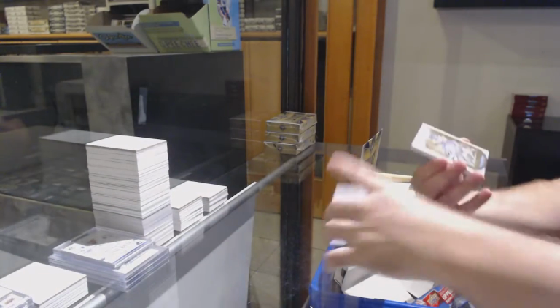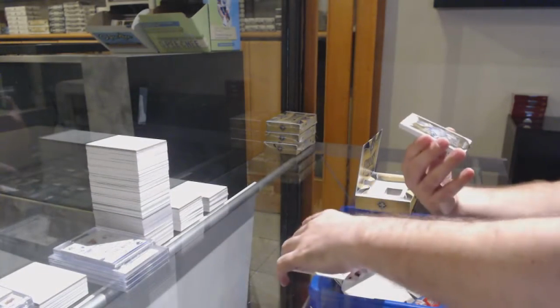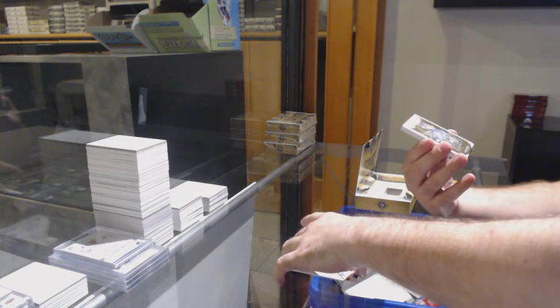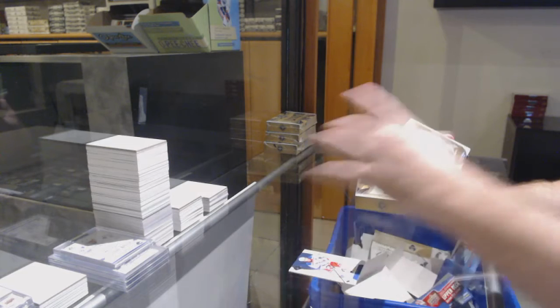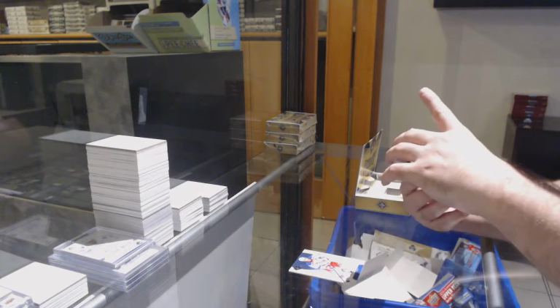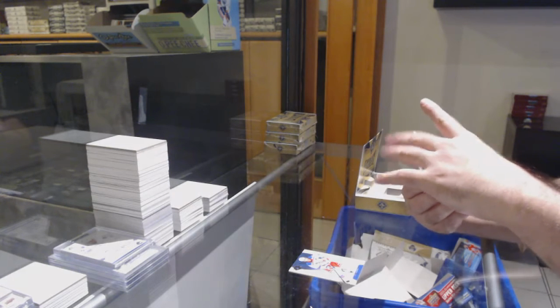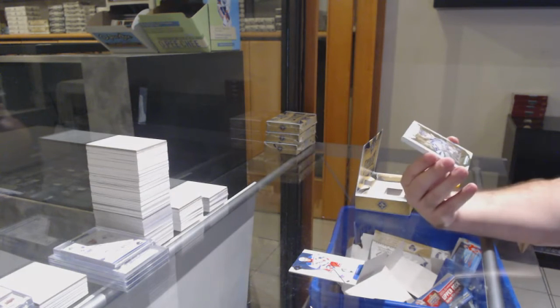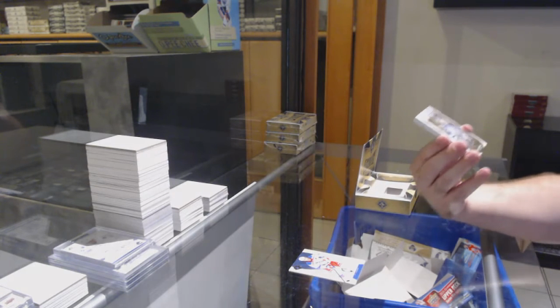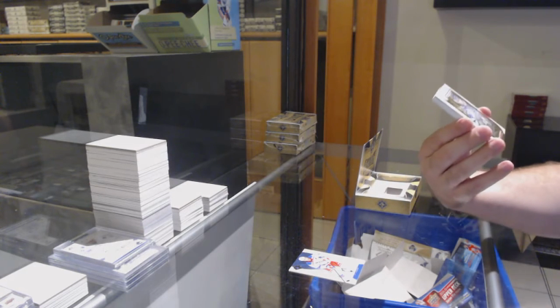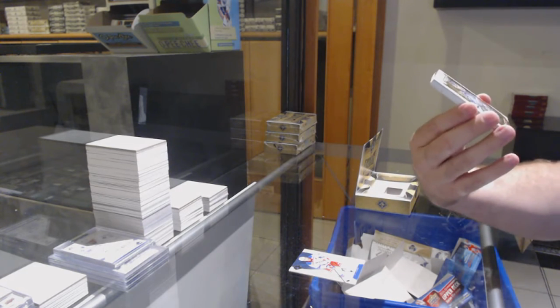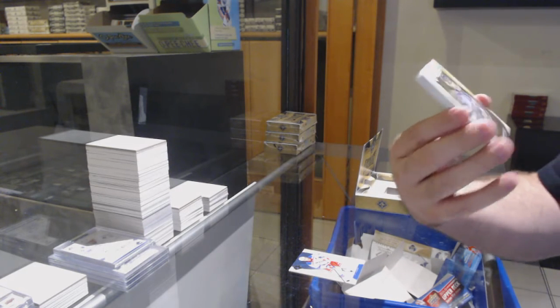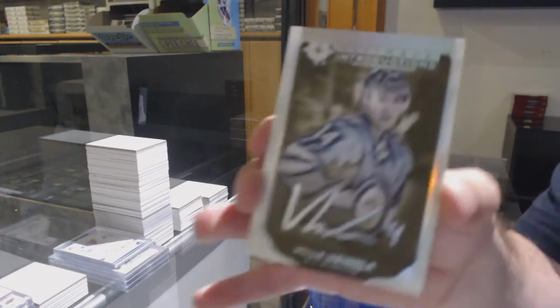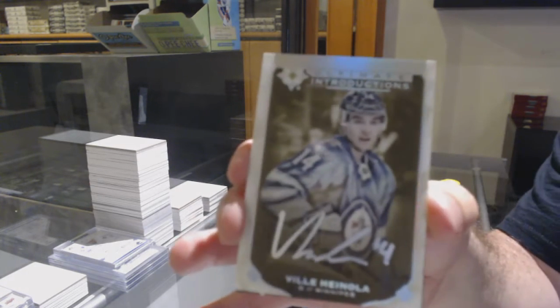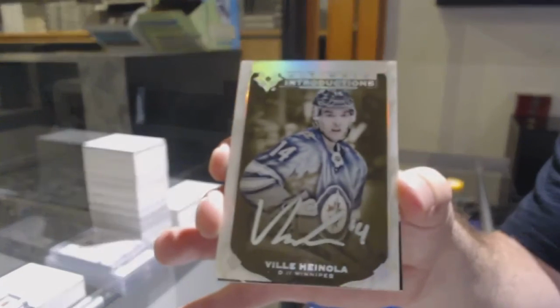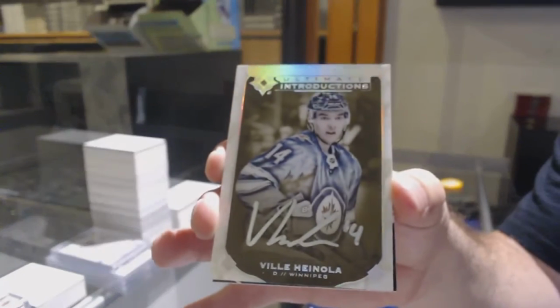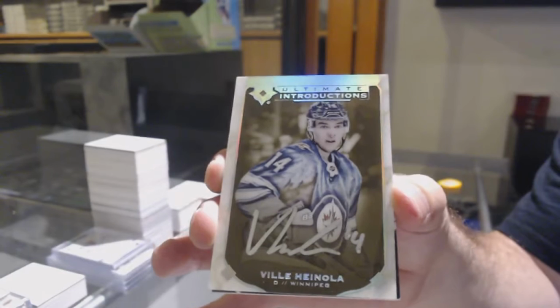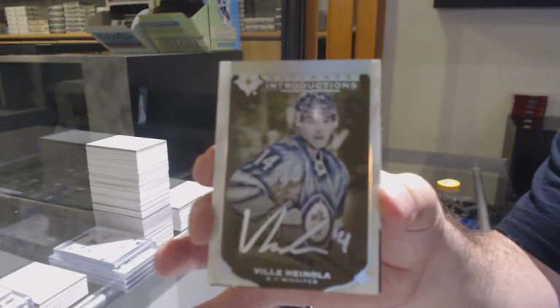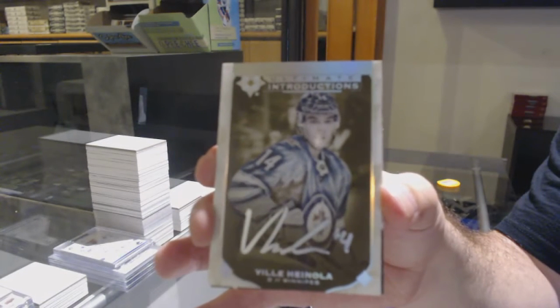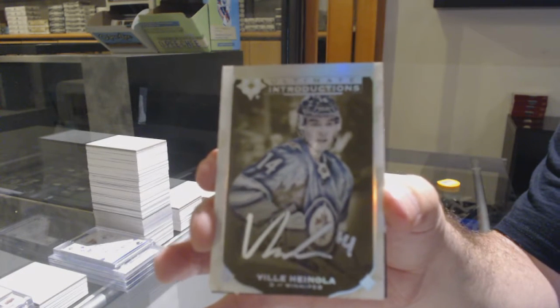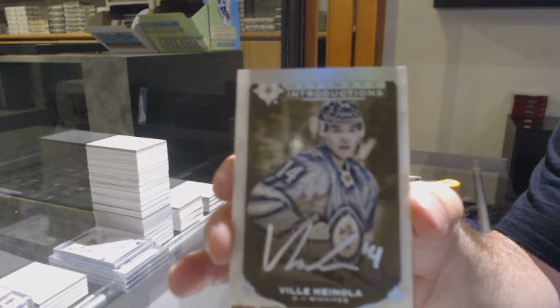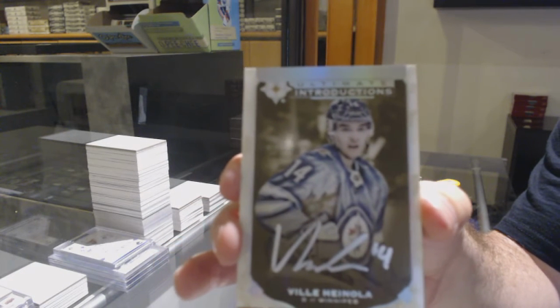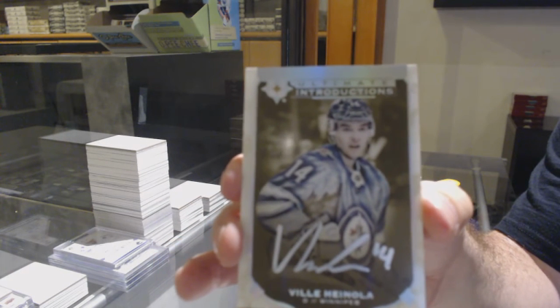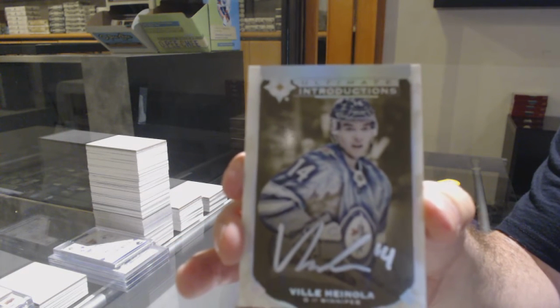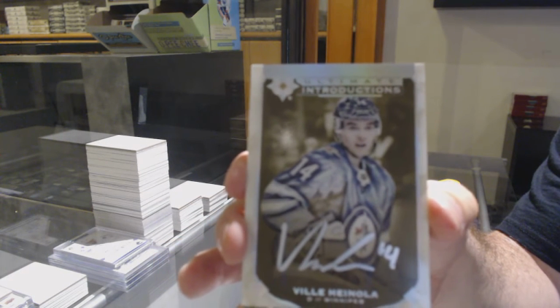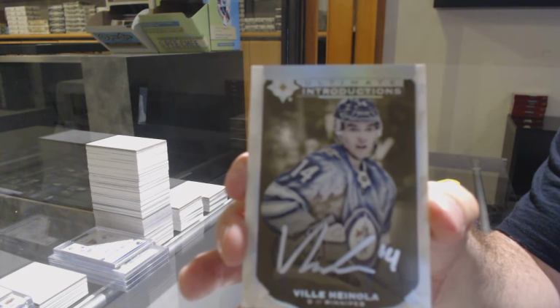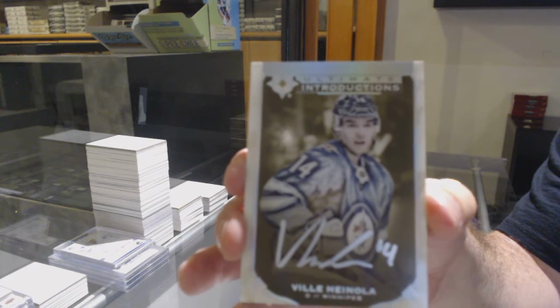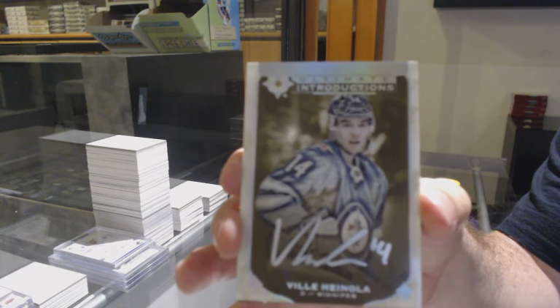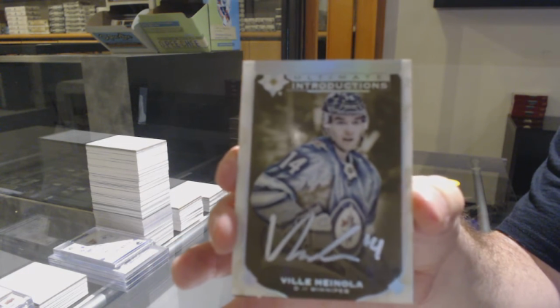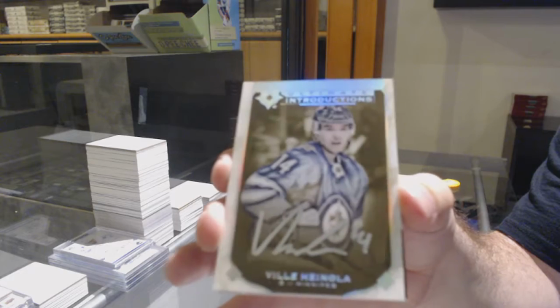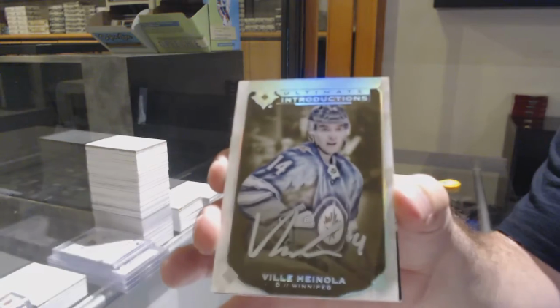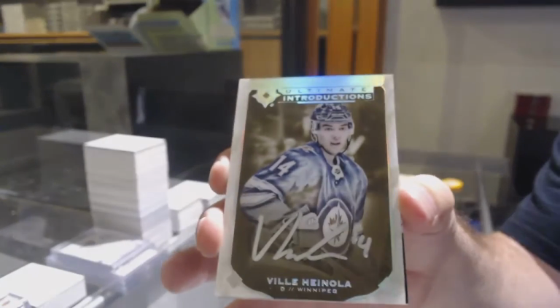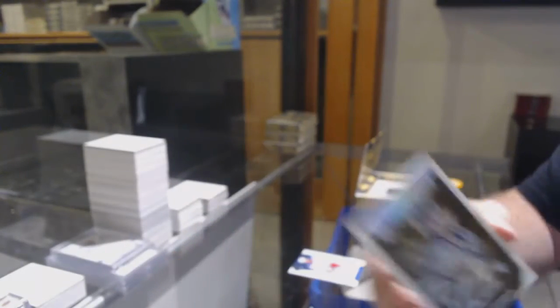We've got for the Winnipeg Jets, Introductions Autograph, Ville Henola. Ville Henola, Ultimate Introductions.